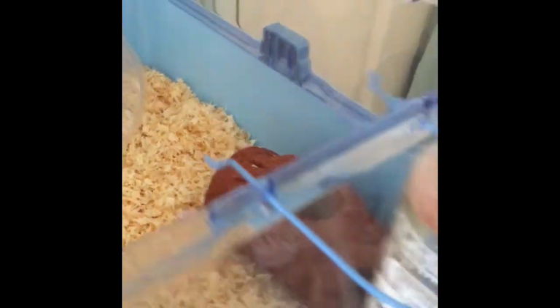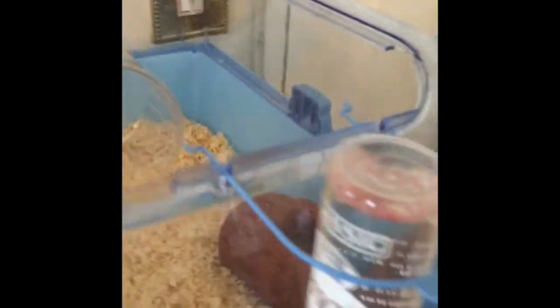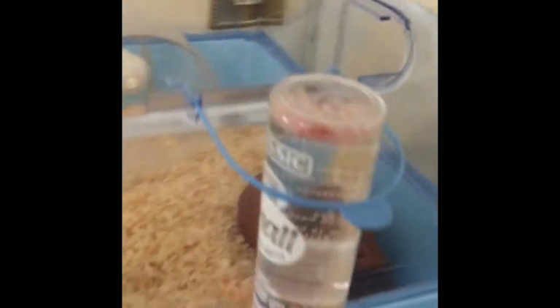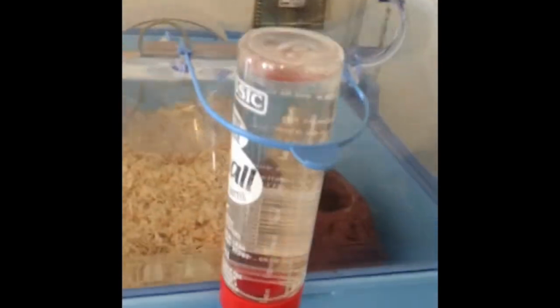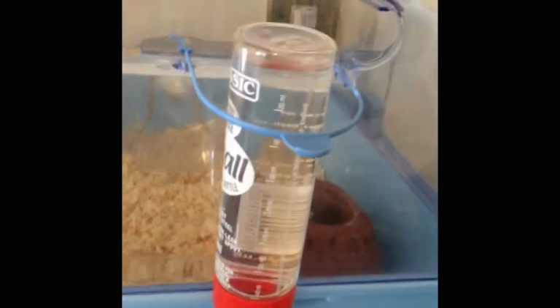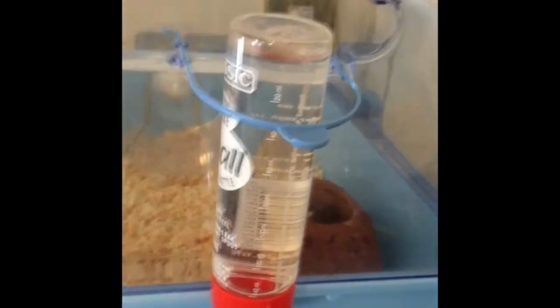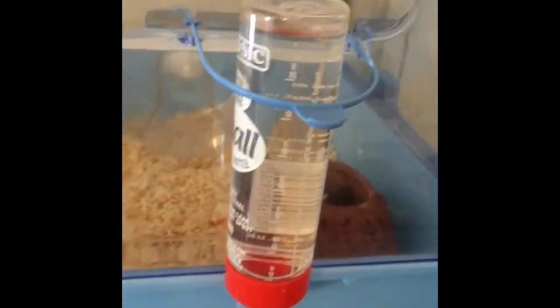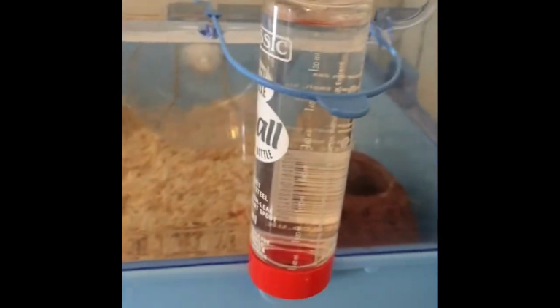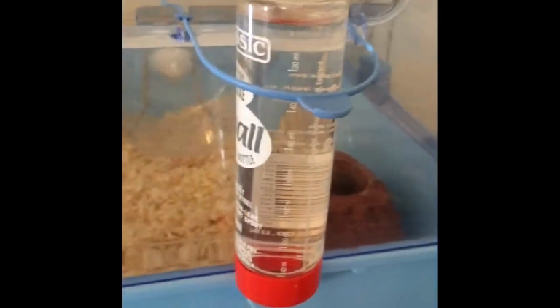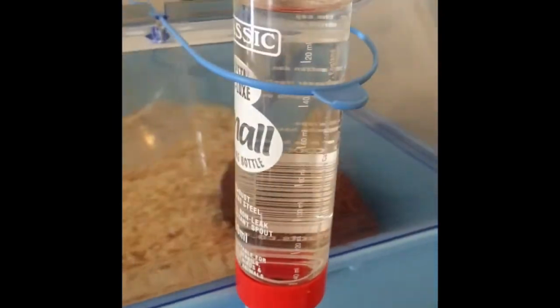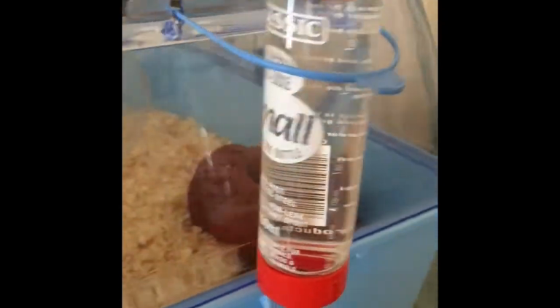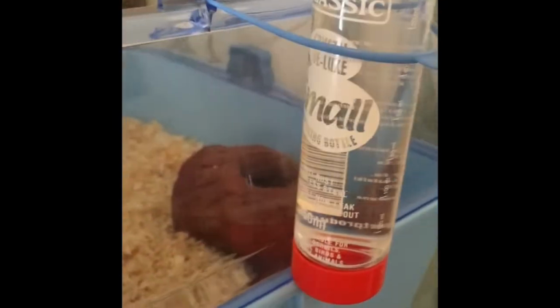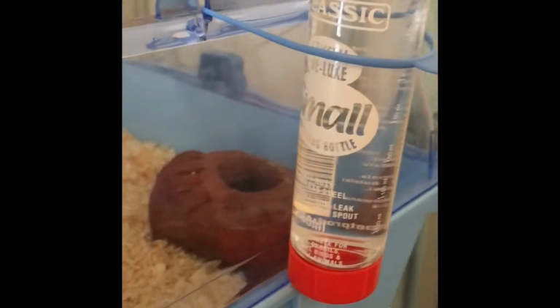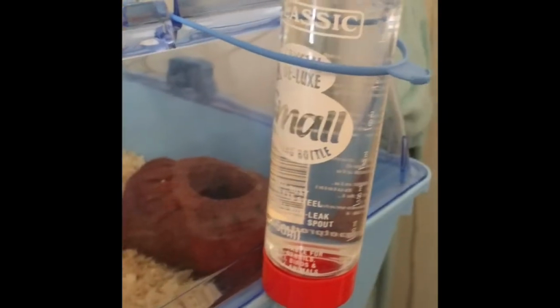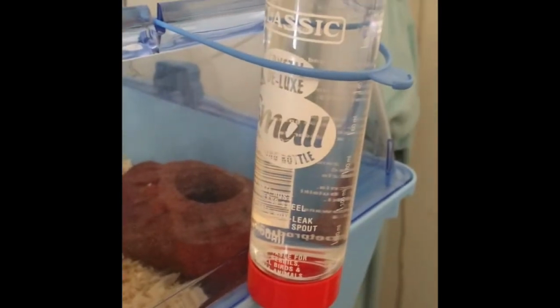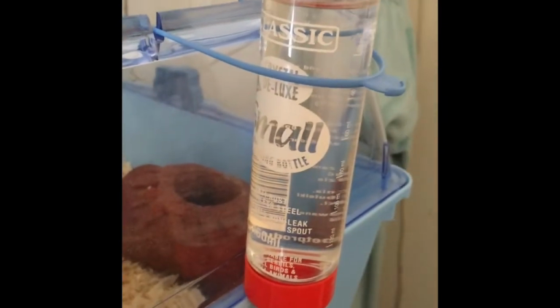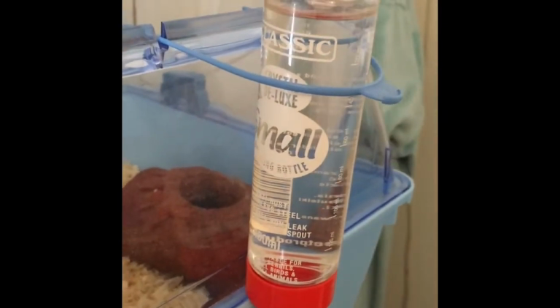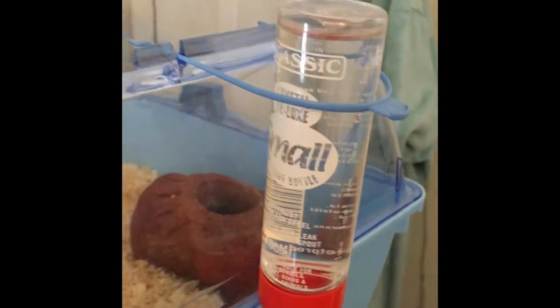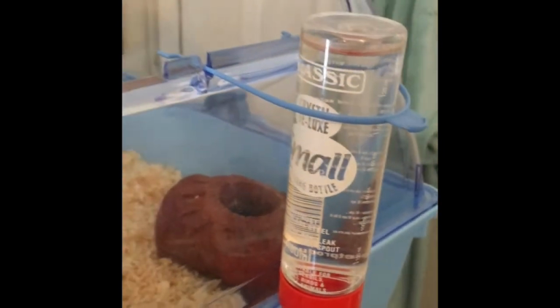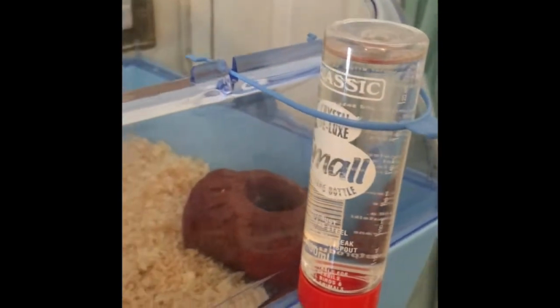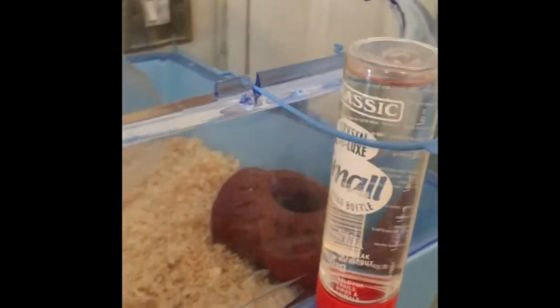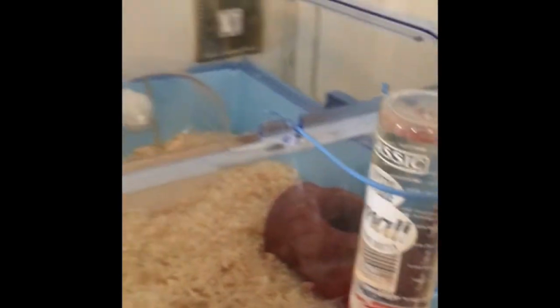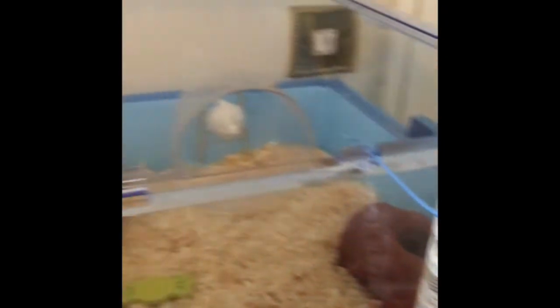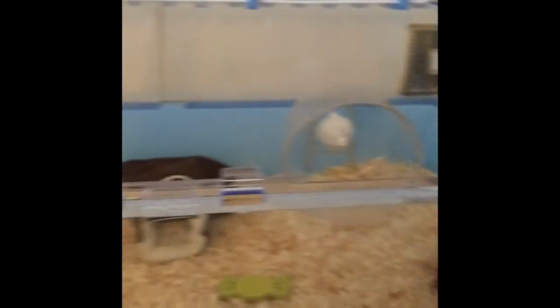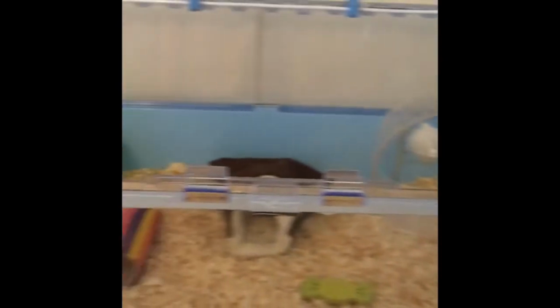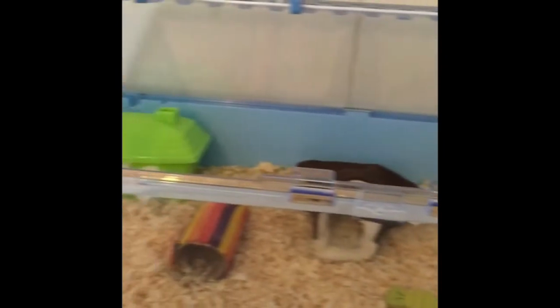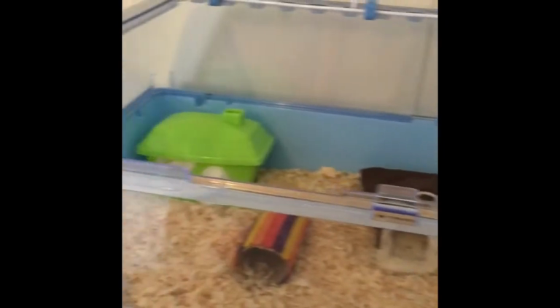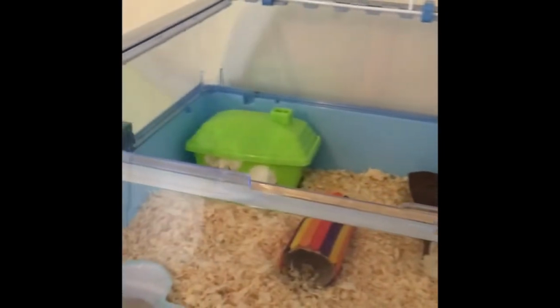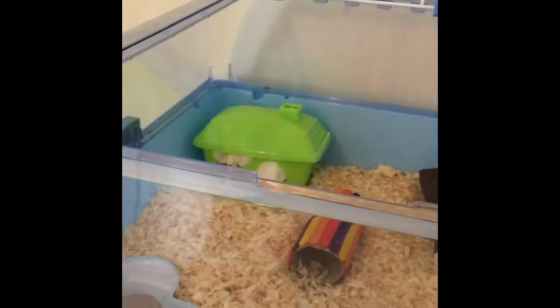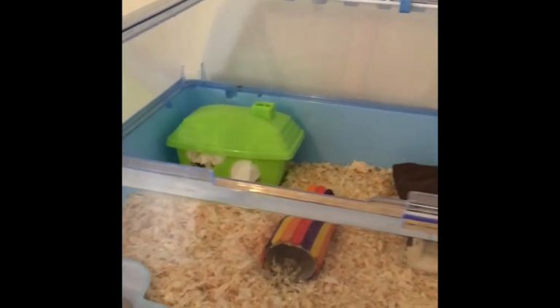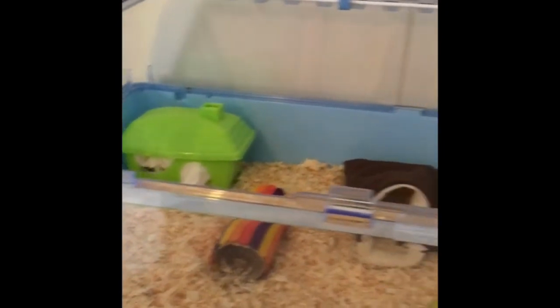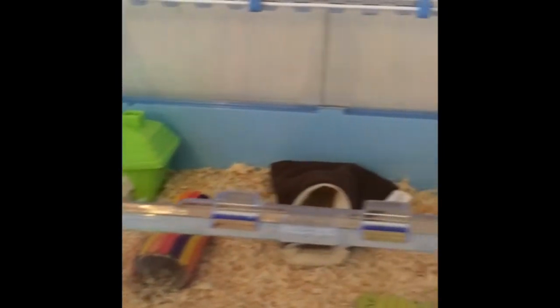And then just this 150ml classic deluxe water bottle. That is Cashew's cage.